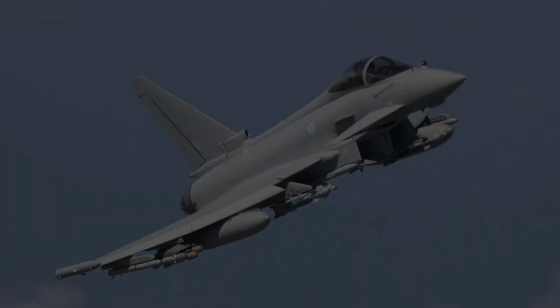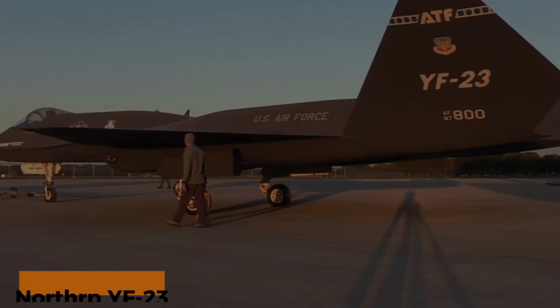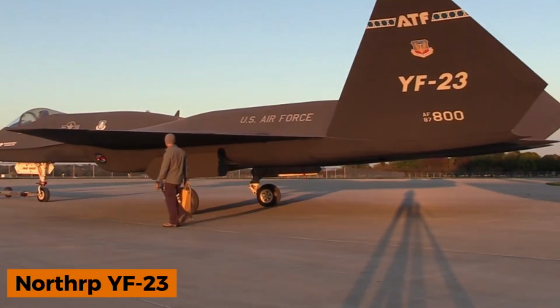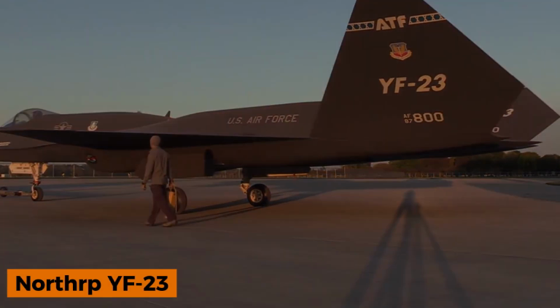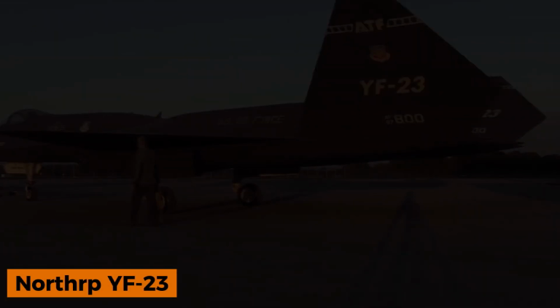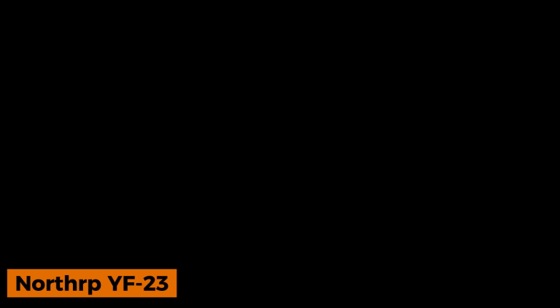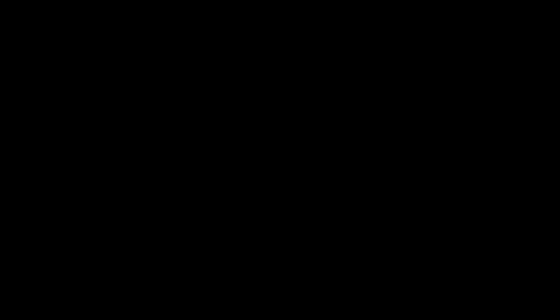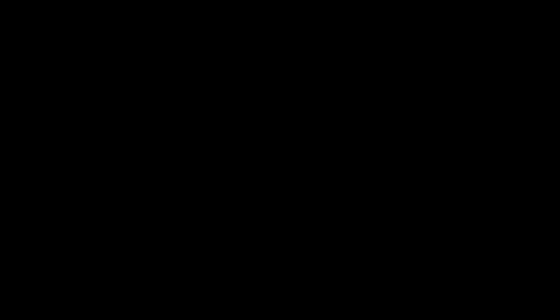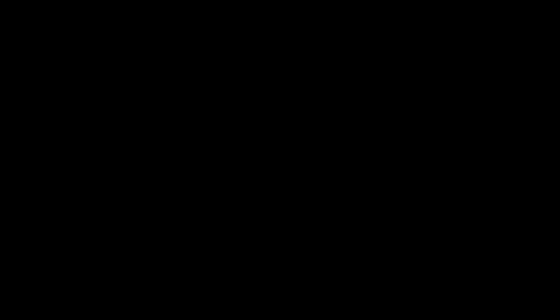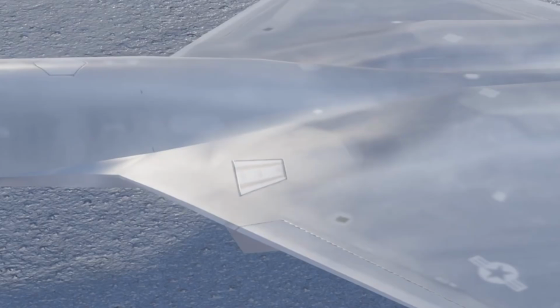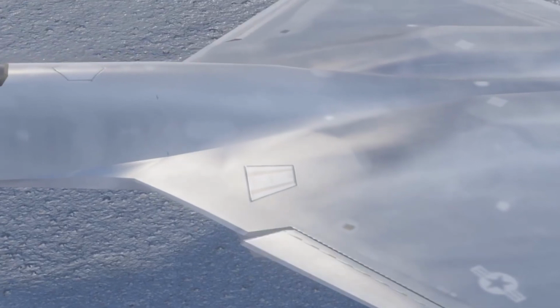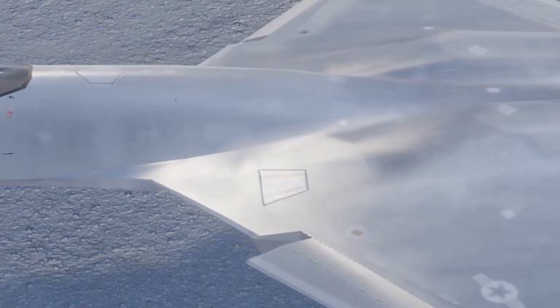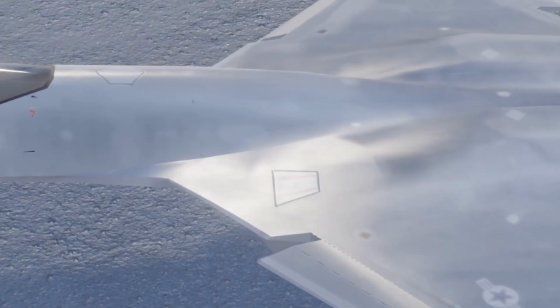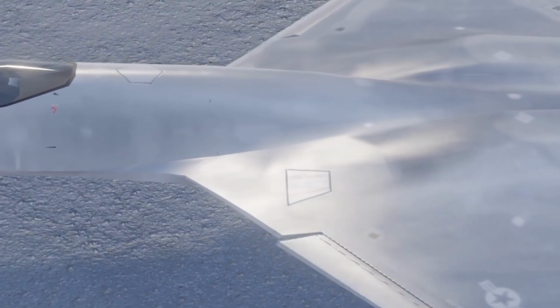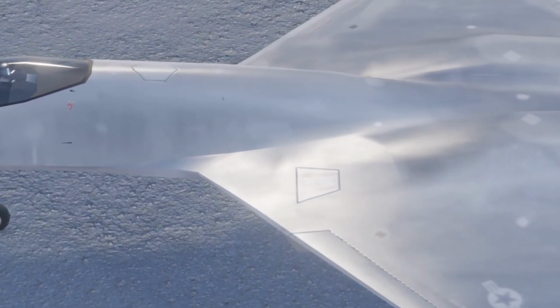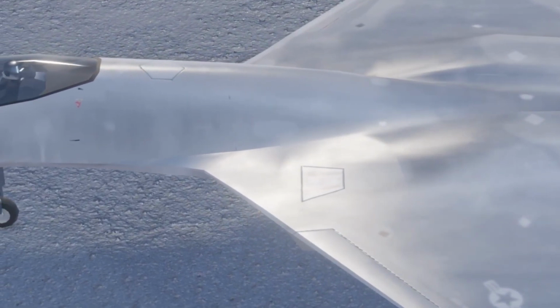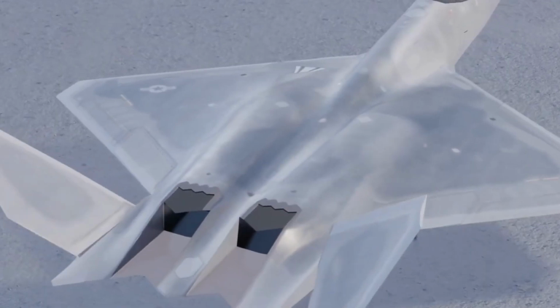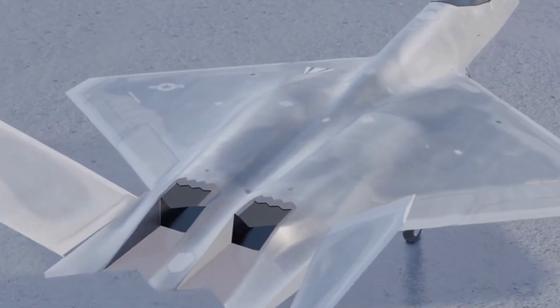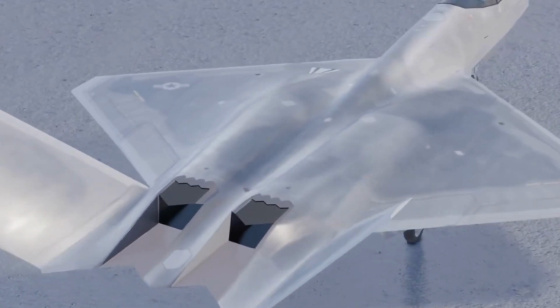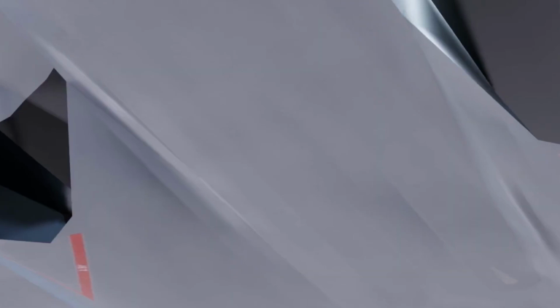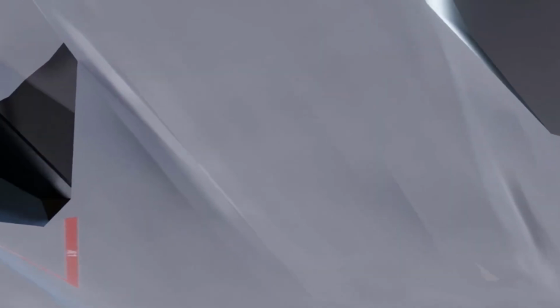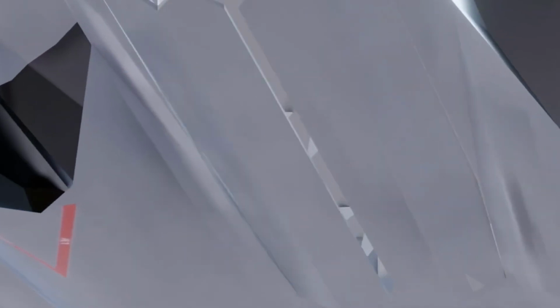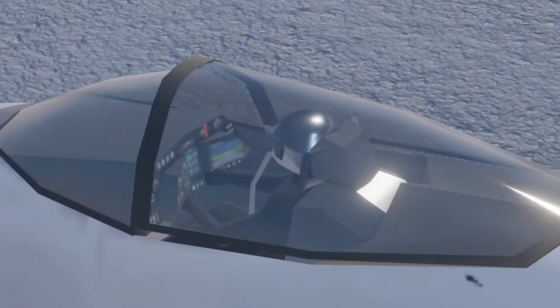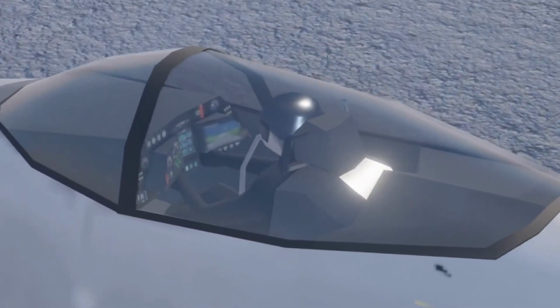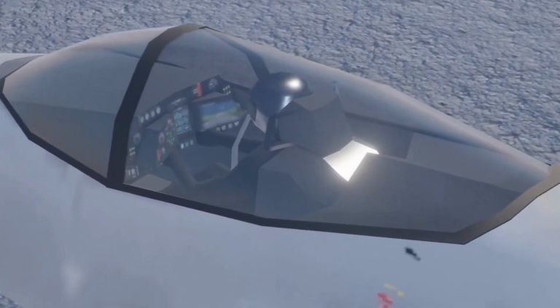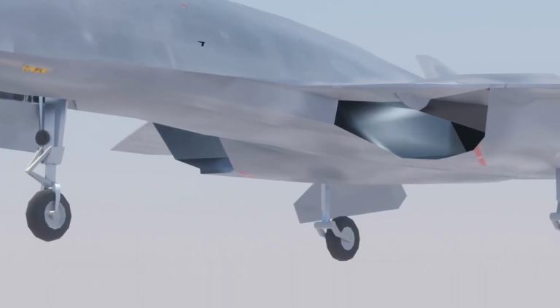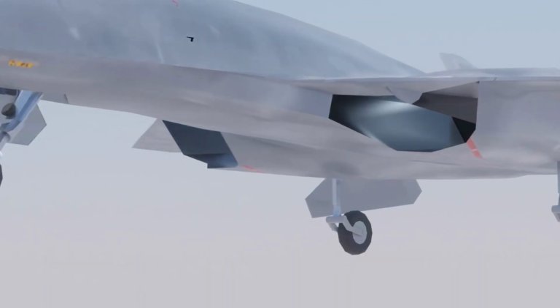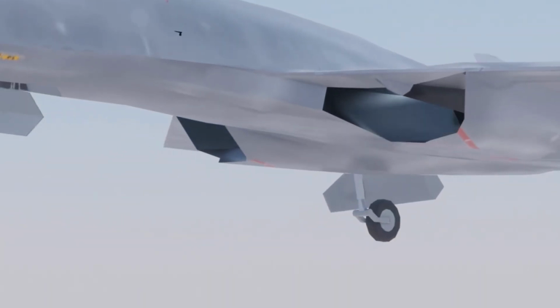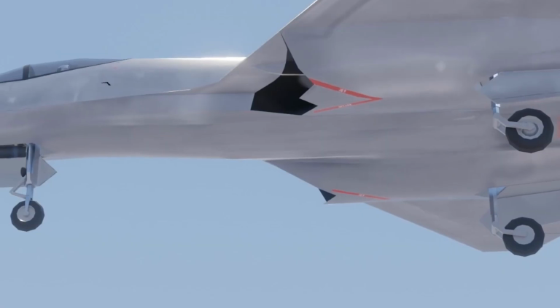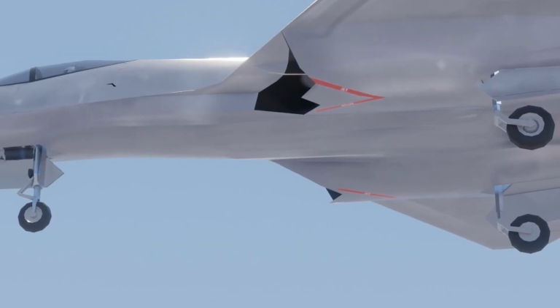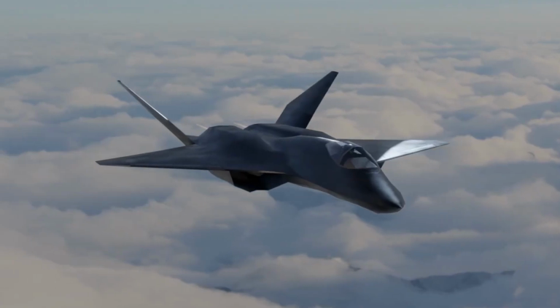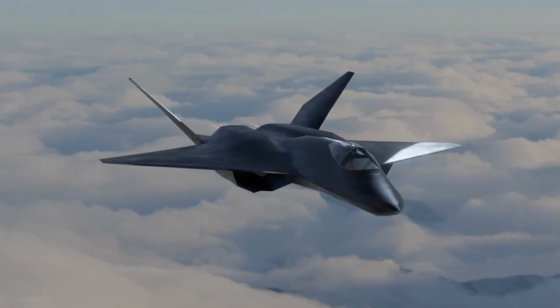The story of the Northrop McDonnell Douglas YF-23 ended with just two prototypes, the Black Widow II and the Gray Ghost. Despite their limited production, these multi-role fighters showcased groundbreaking innovations.